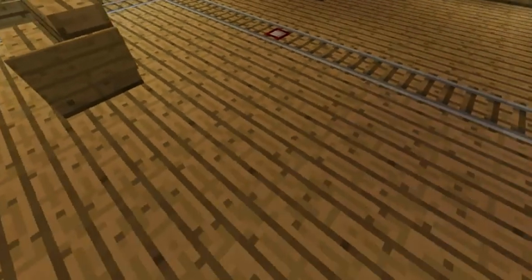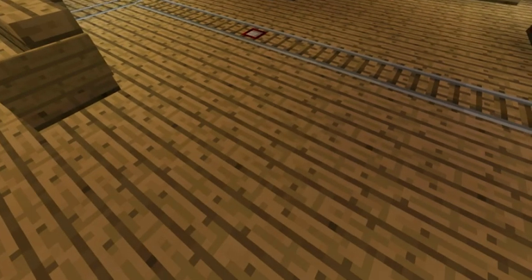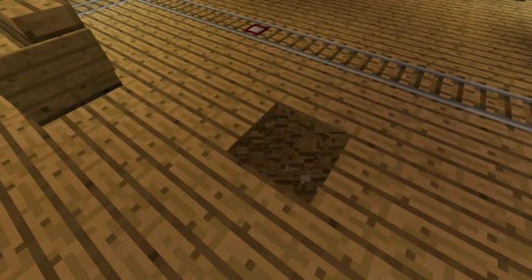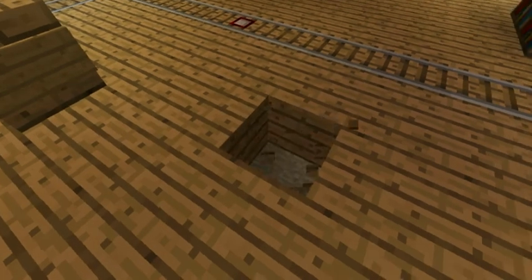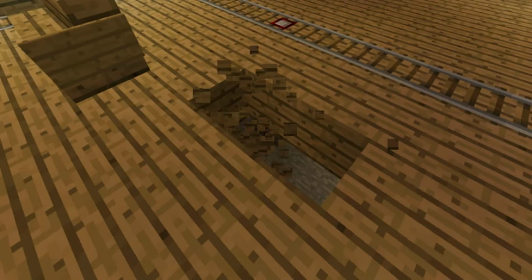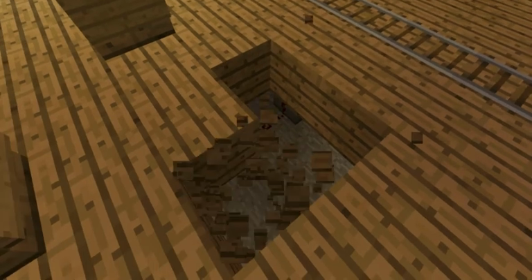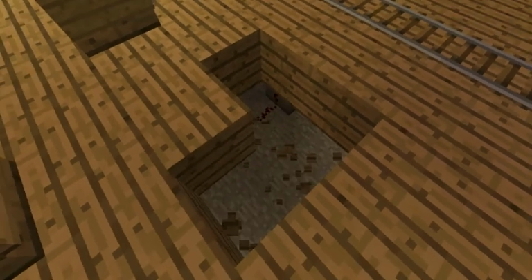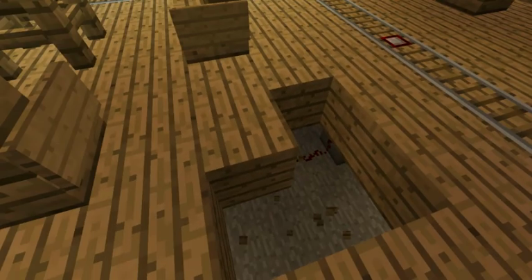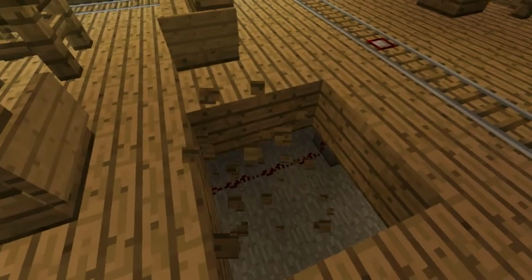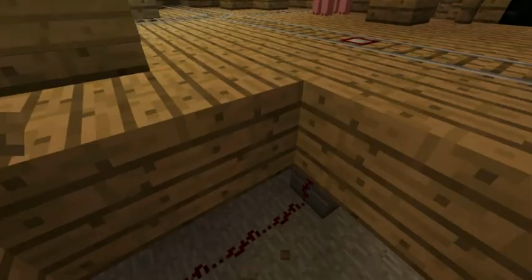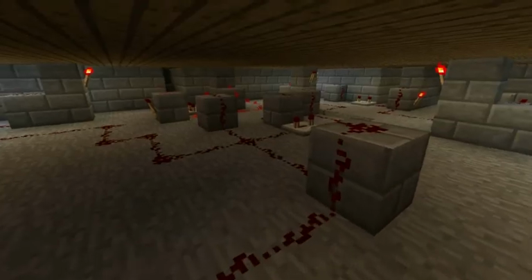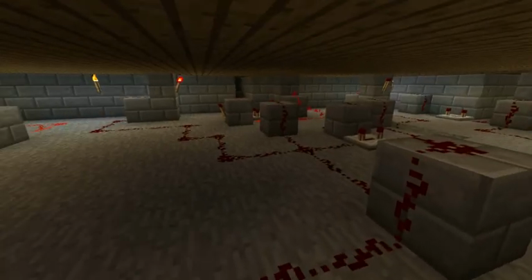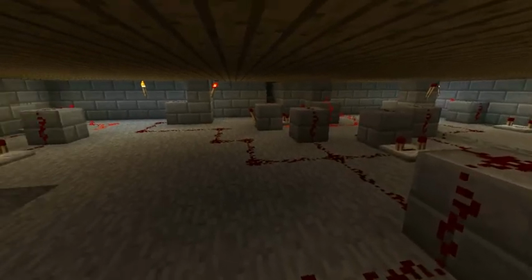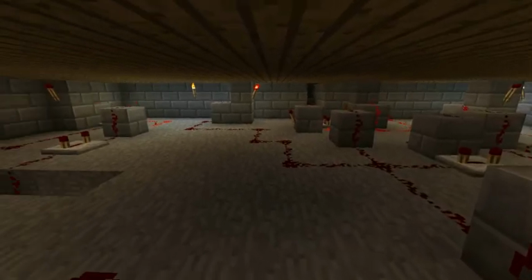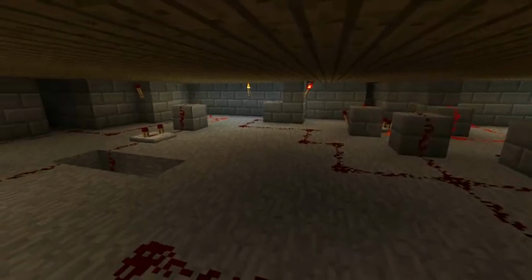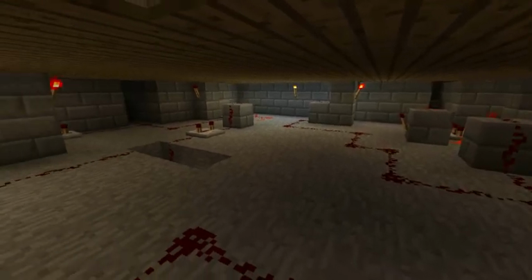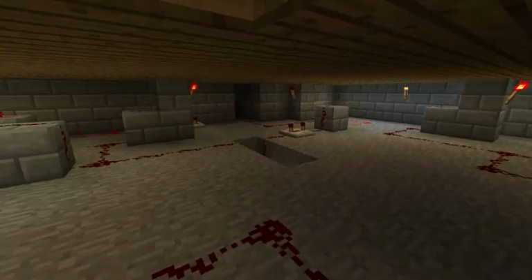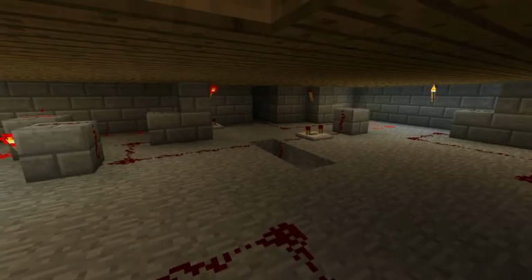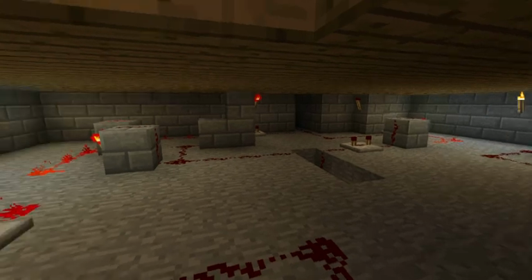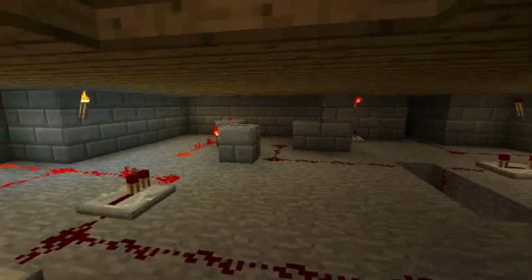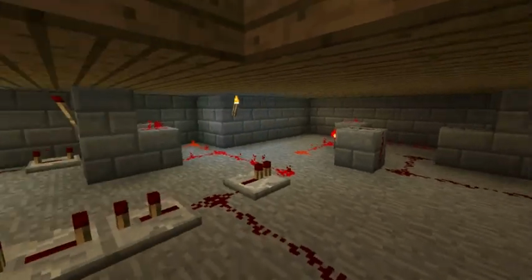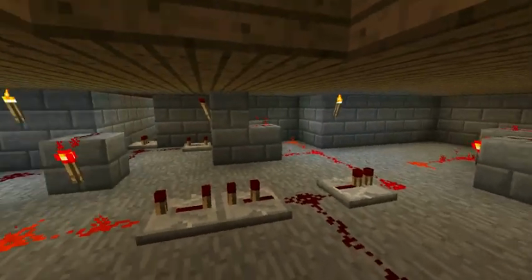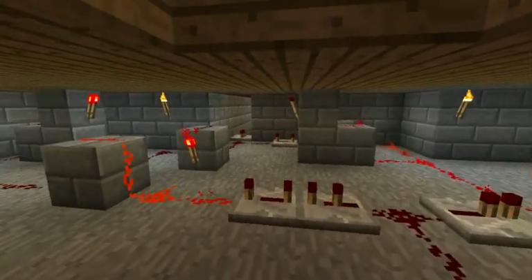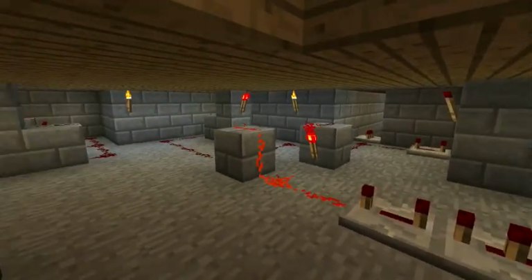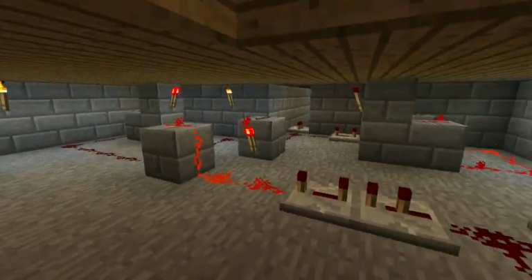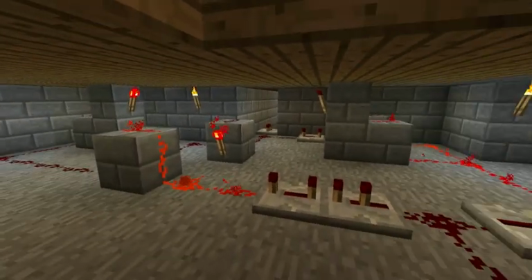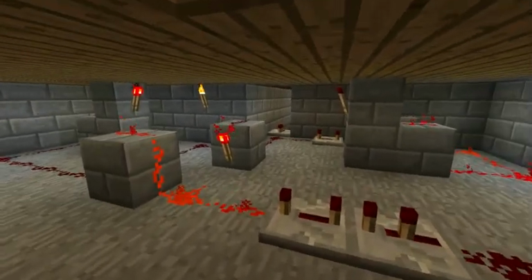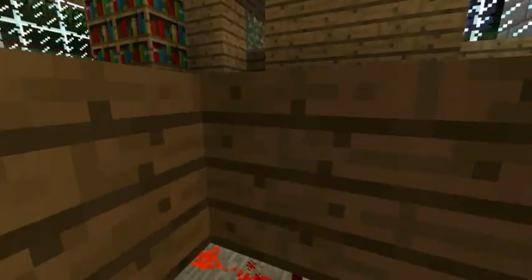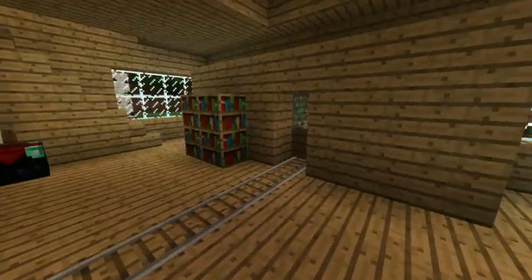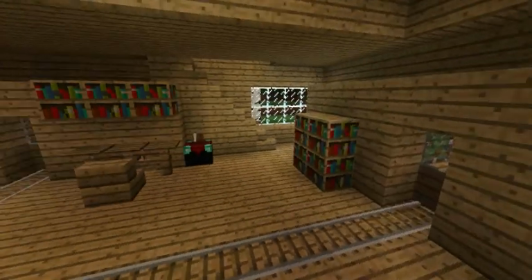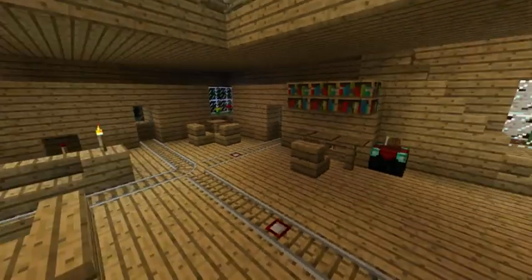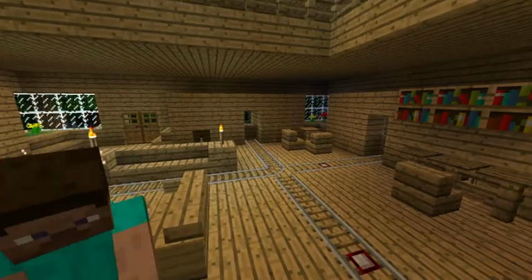Now, I'm going to hack a hole here in the floor real quick and drop down. This is the redstone circuitry that makes the opening and closing doors possible.